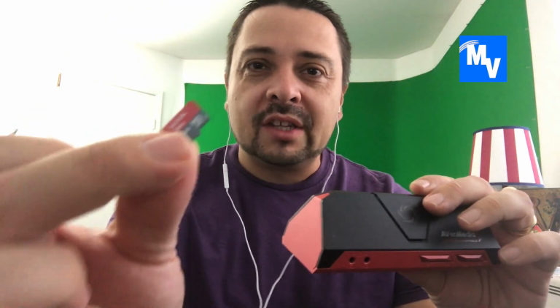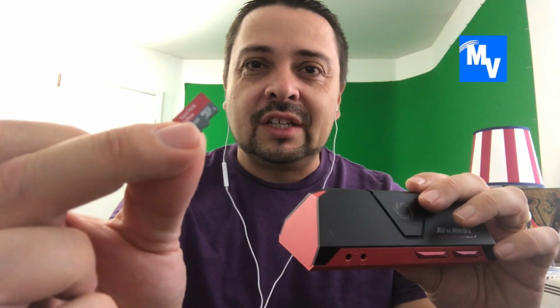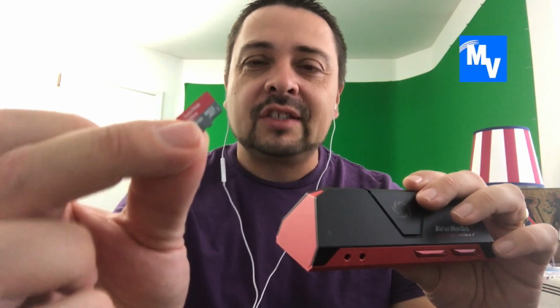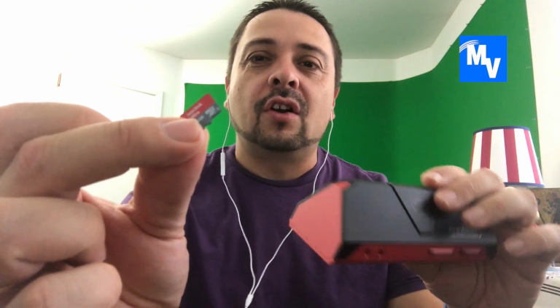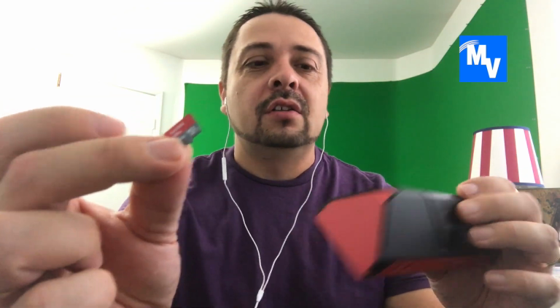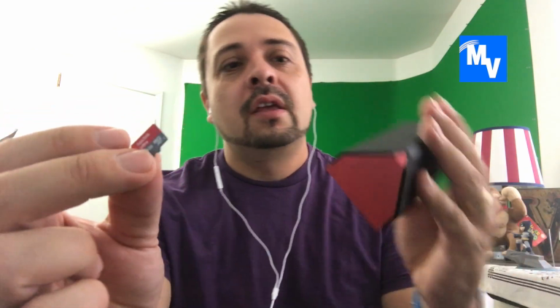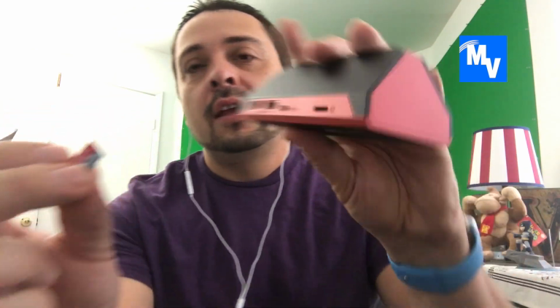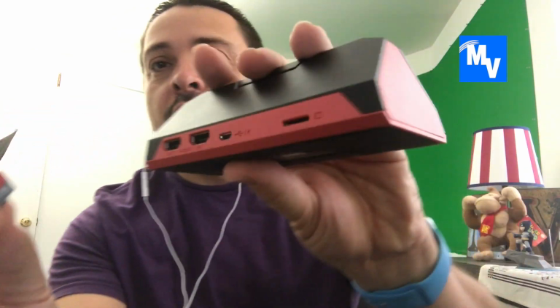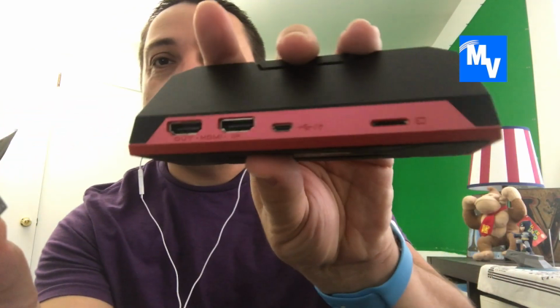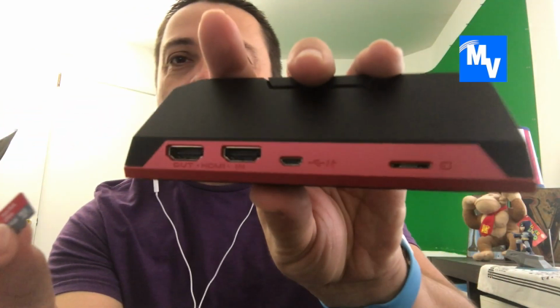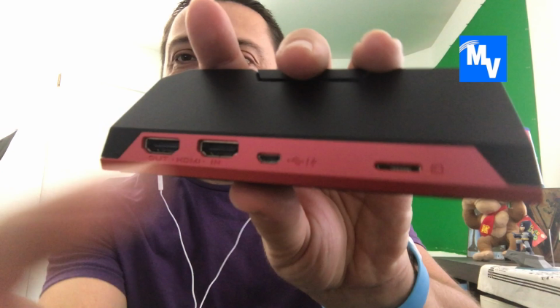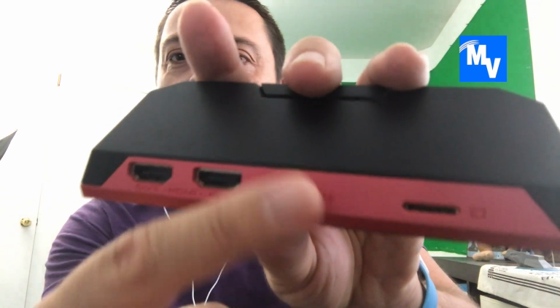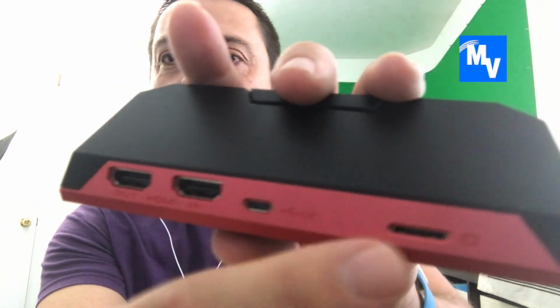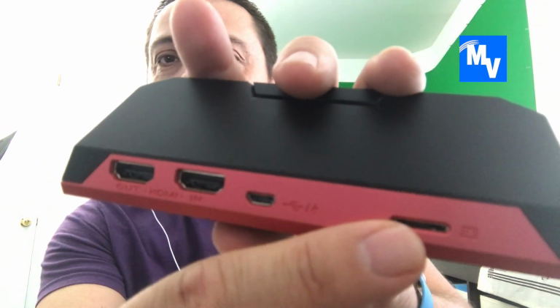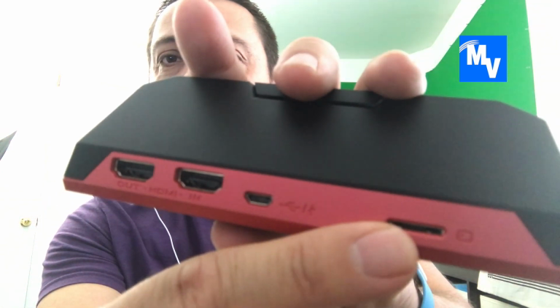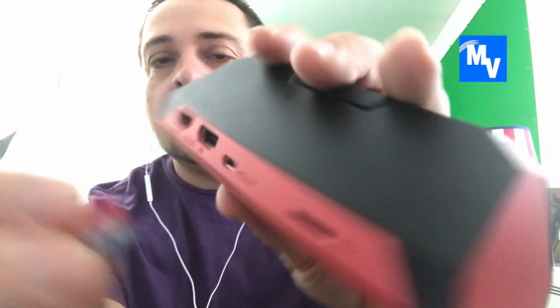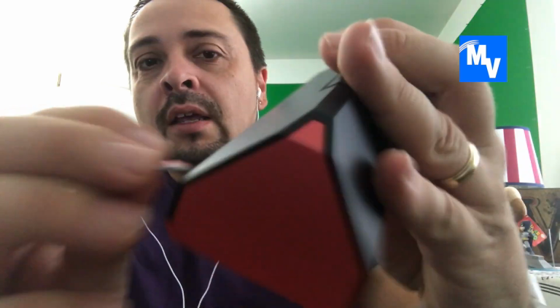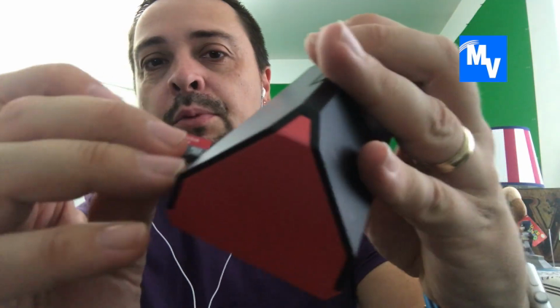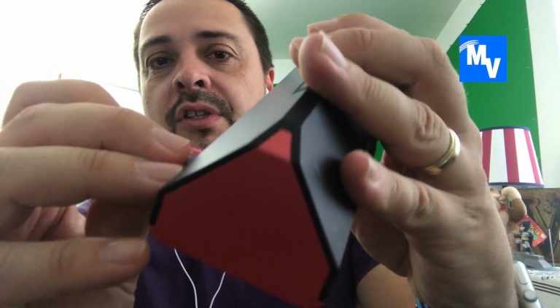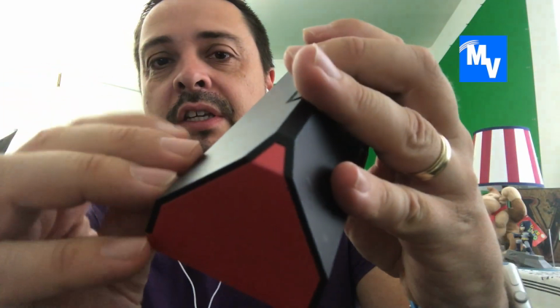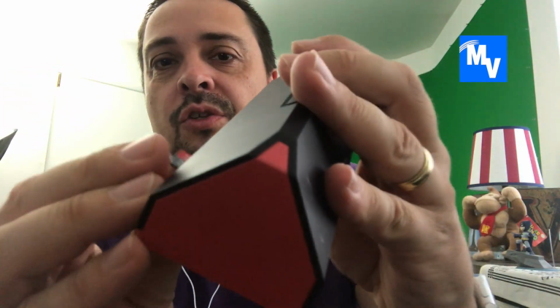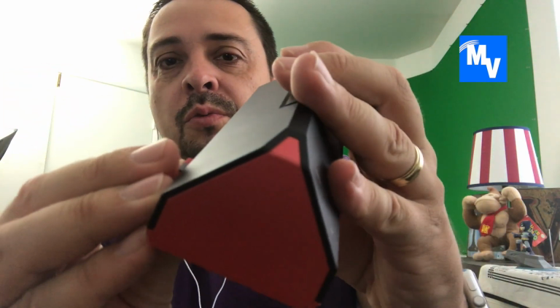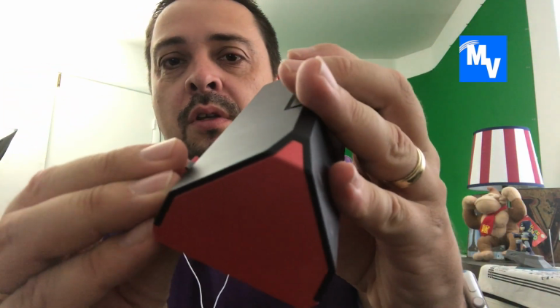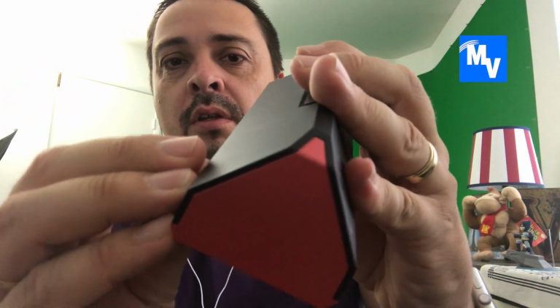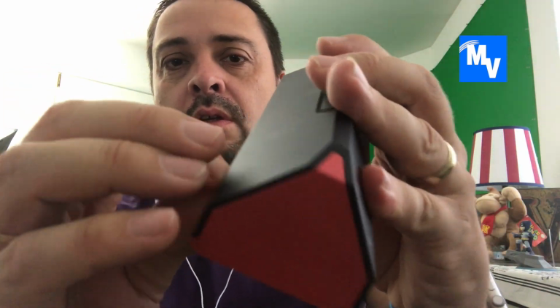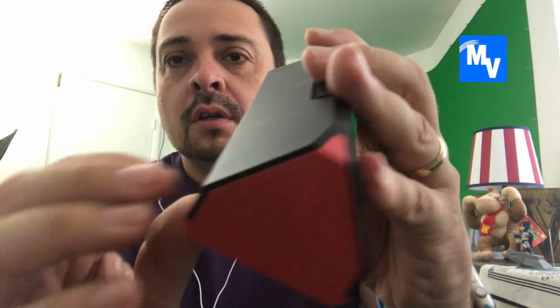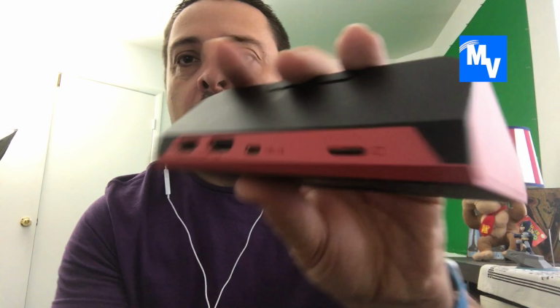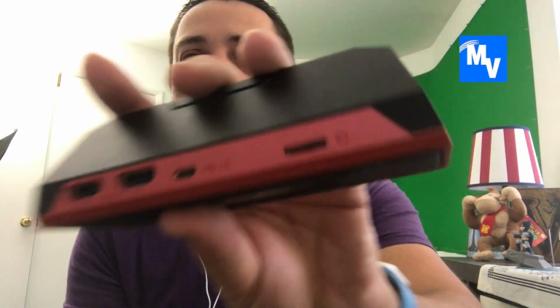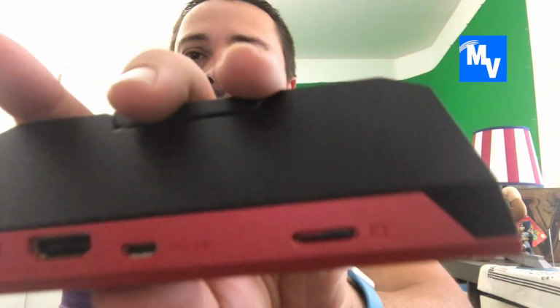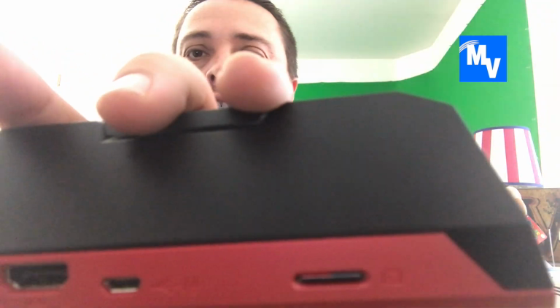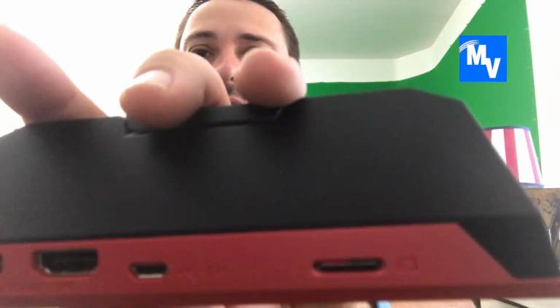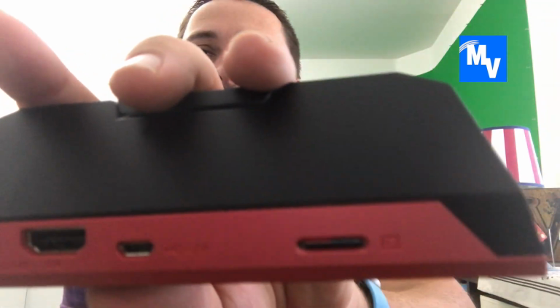Begin by getting your micro SDXC card, then flip around the AVerMedia and put it into the device just like that.